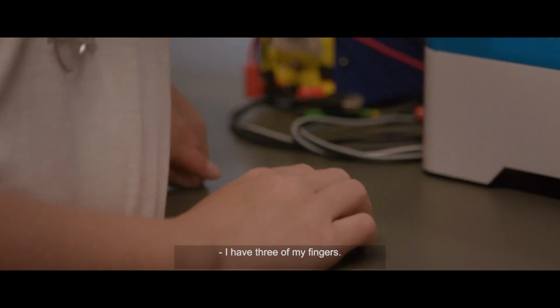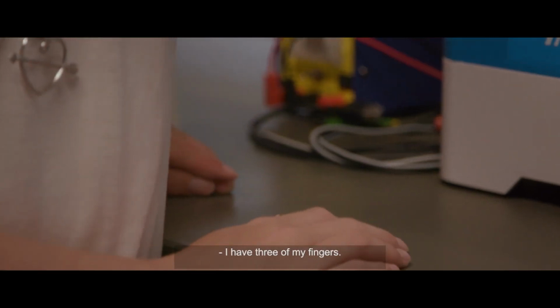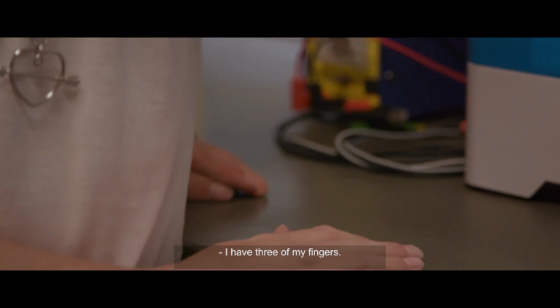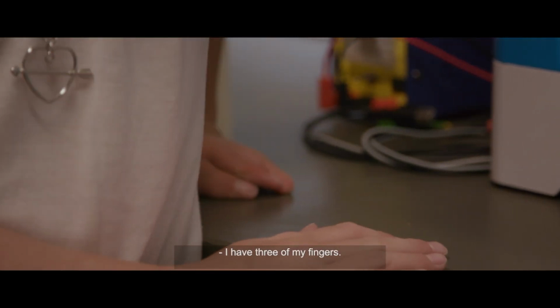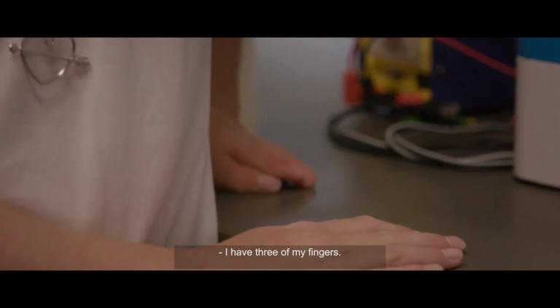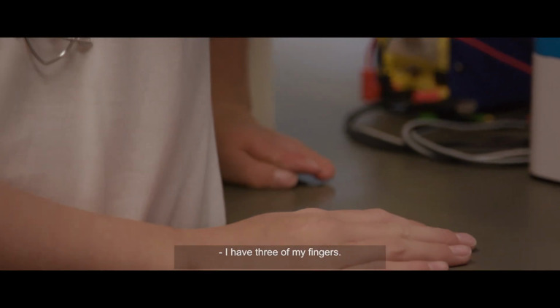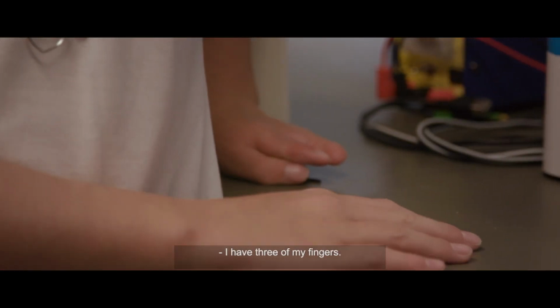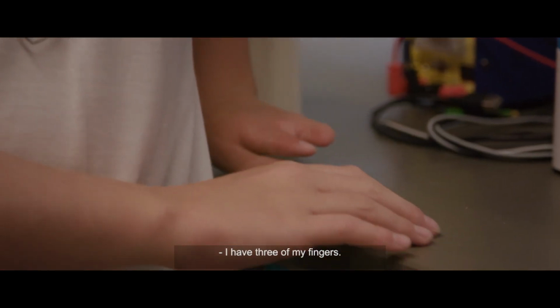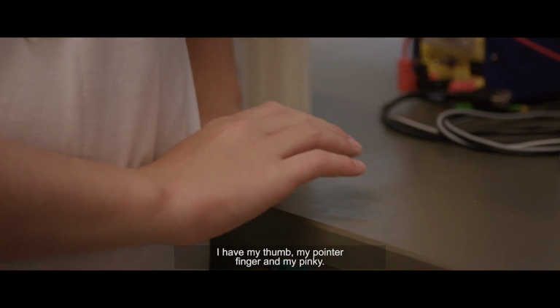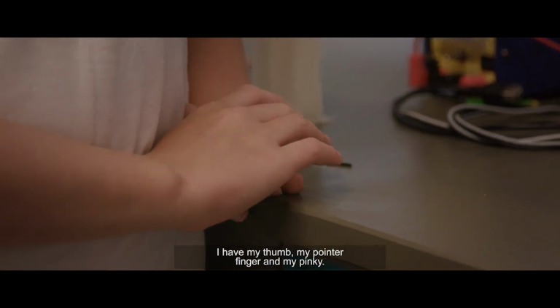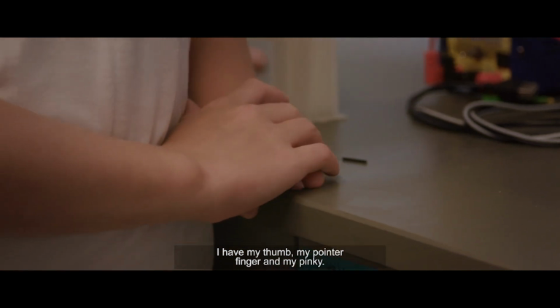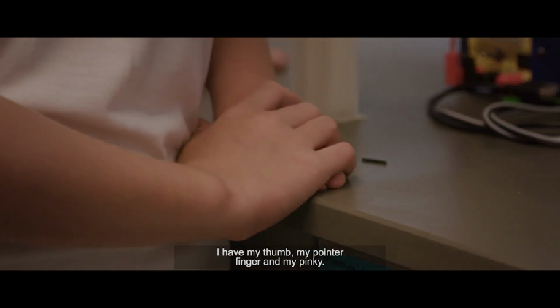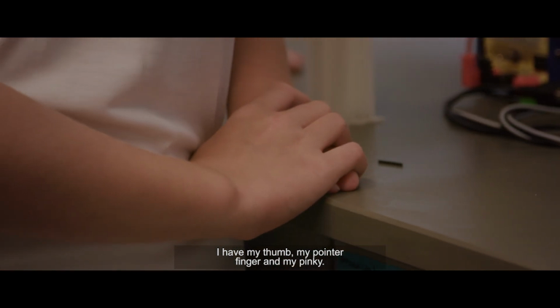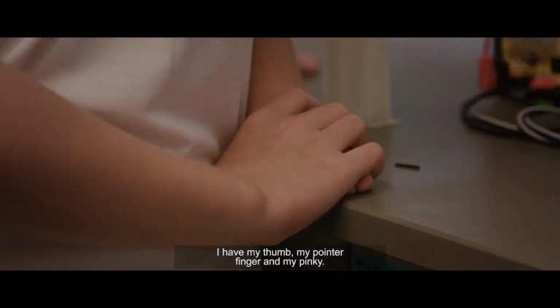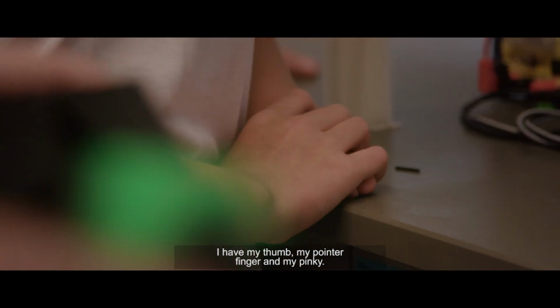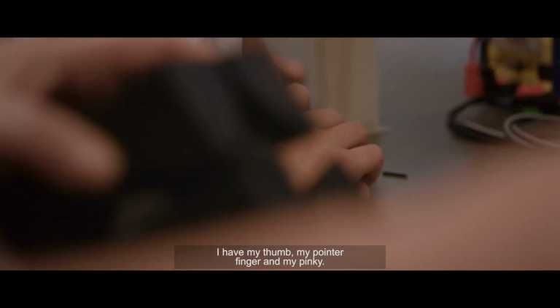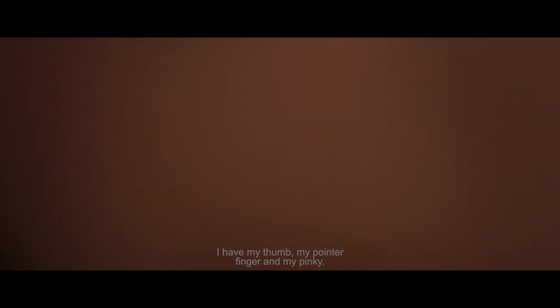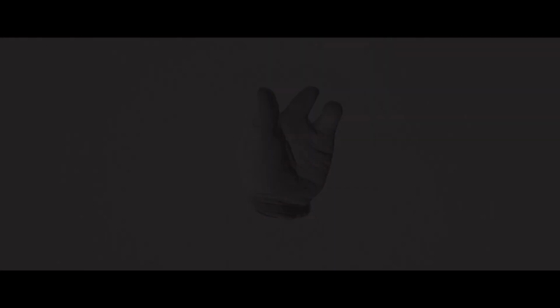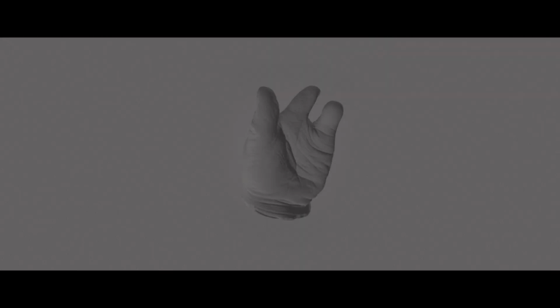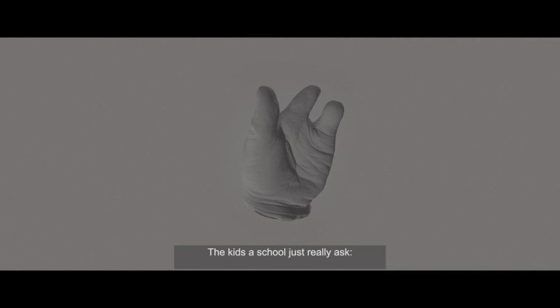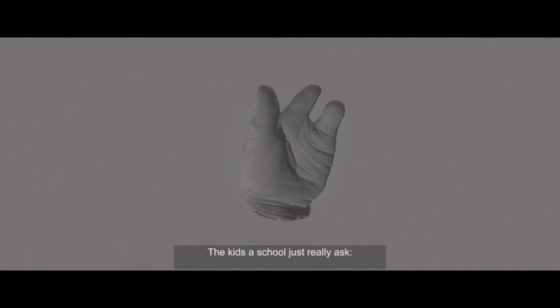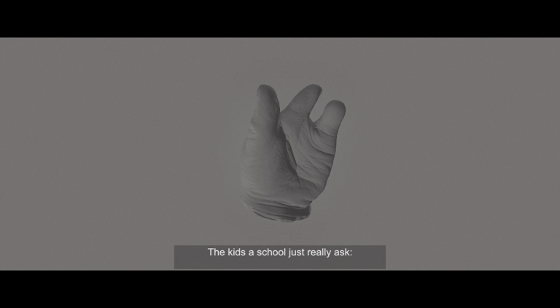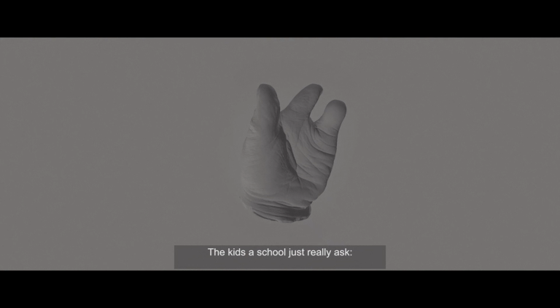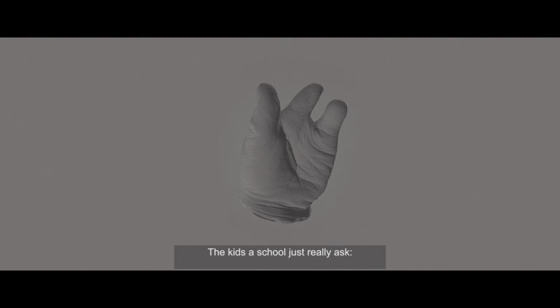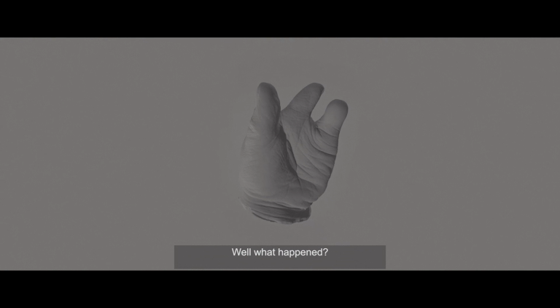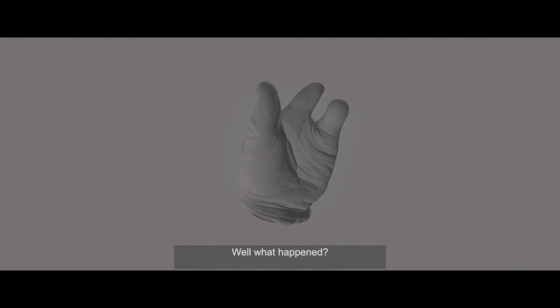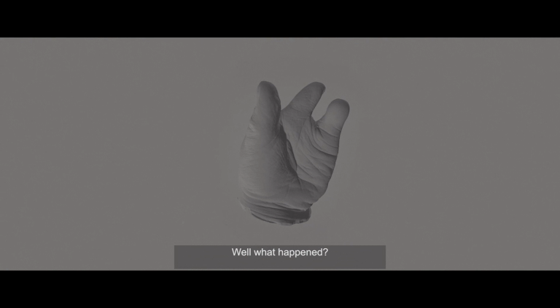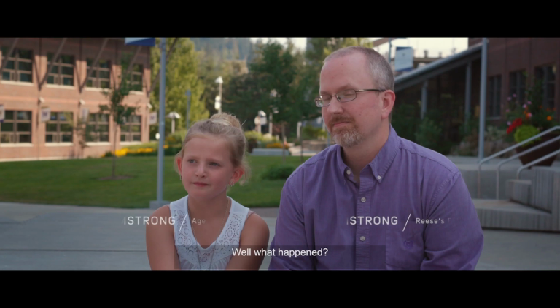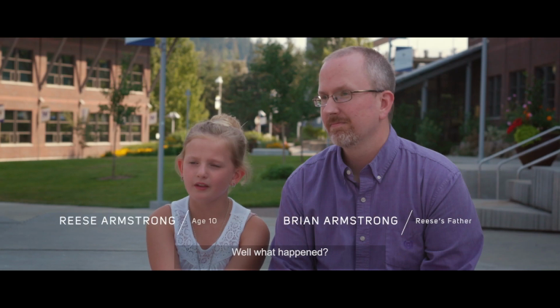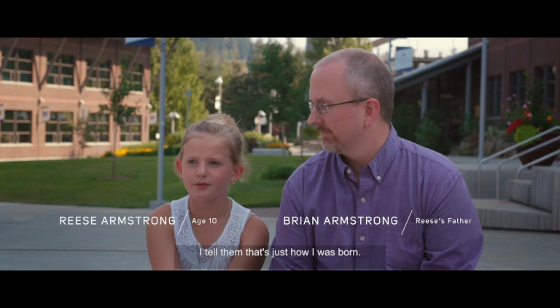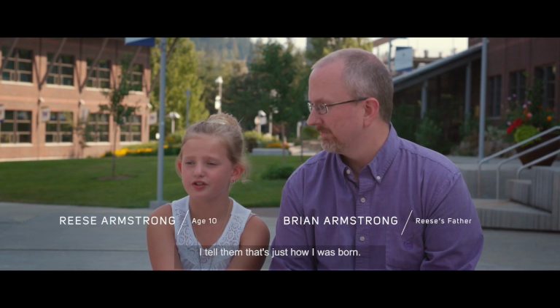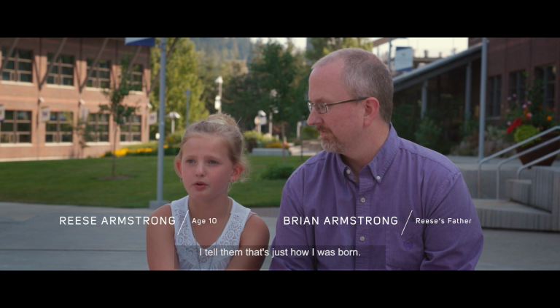I have three of my fingers. I have my thumb, my pointy finger, and my pinky. The kids at school just really ask, well, what happened? I tell them that's just how I was born.